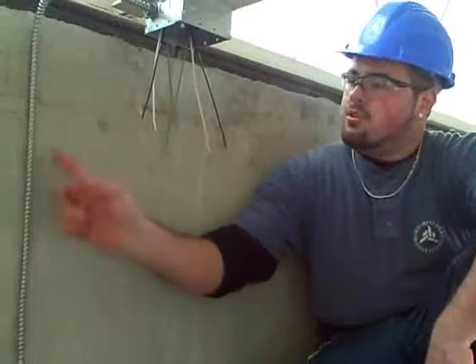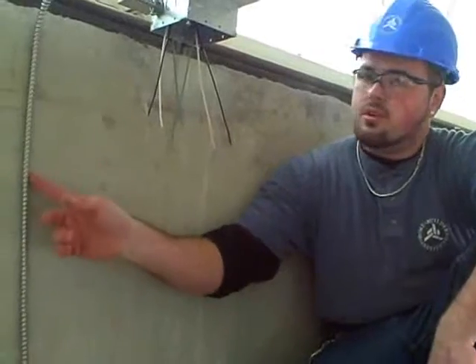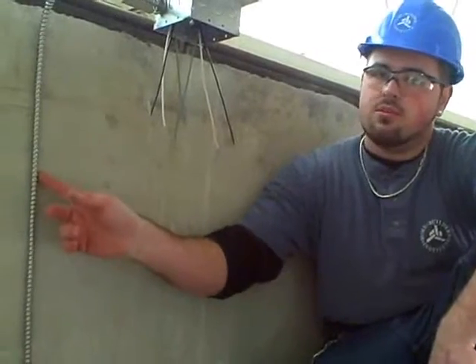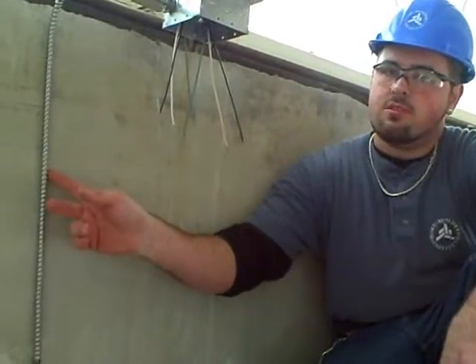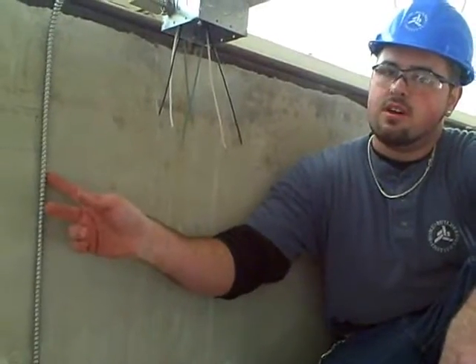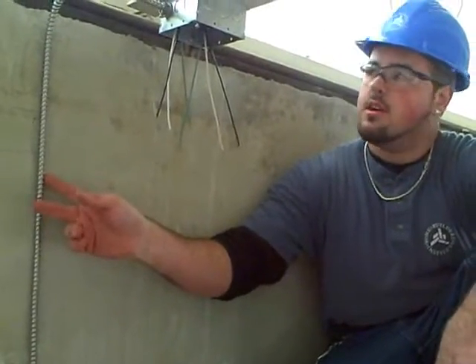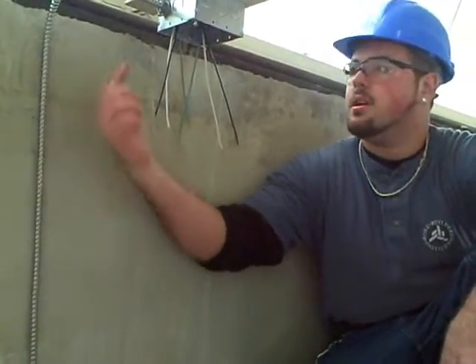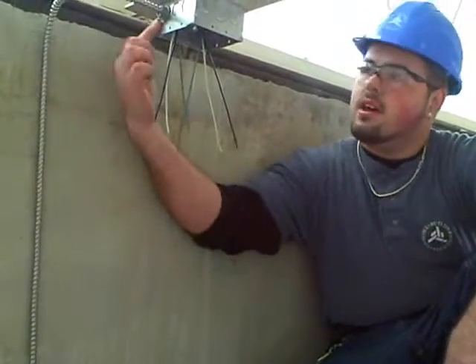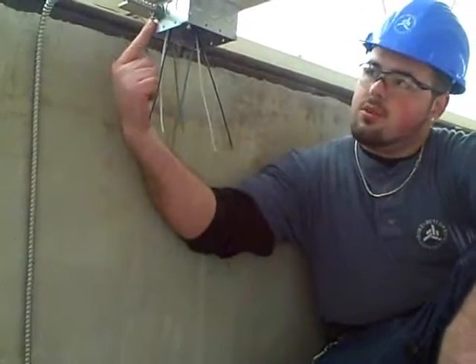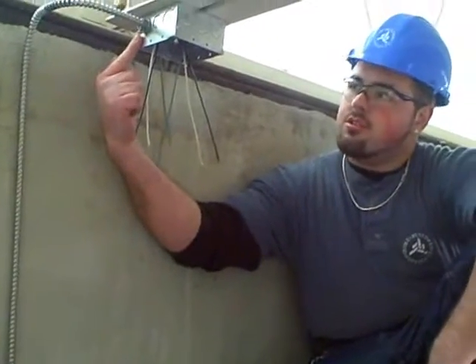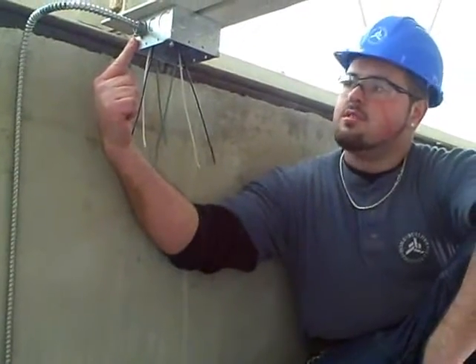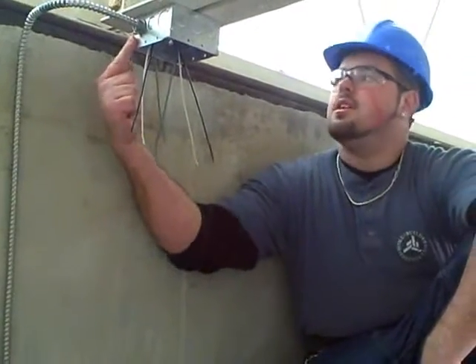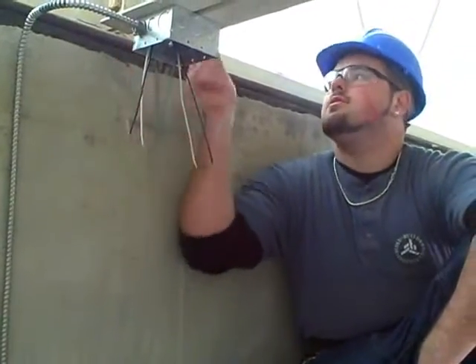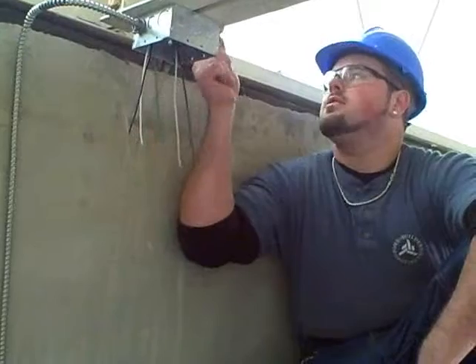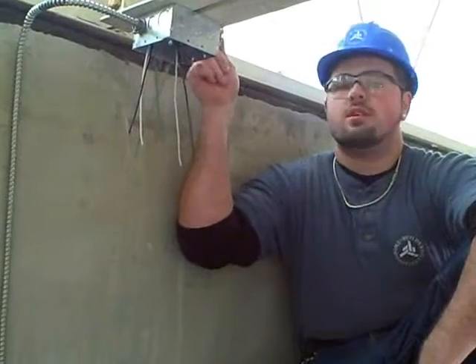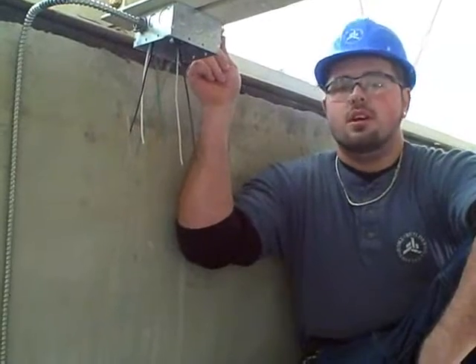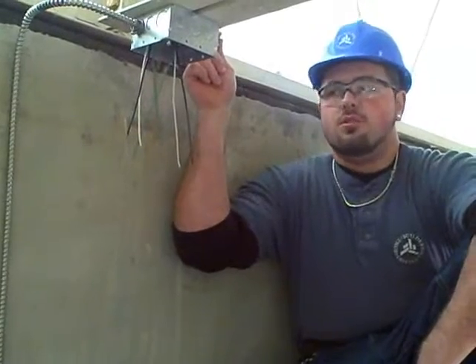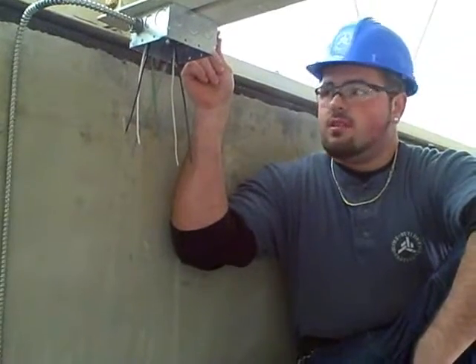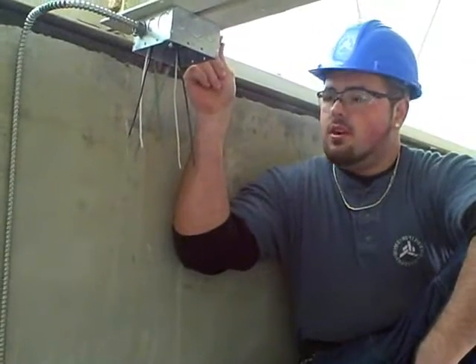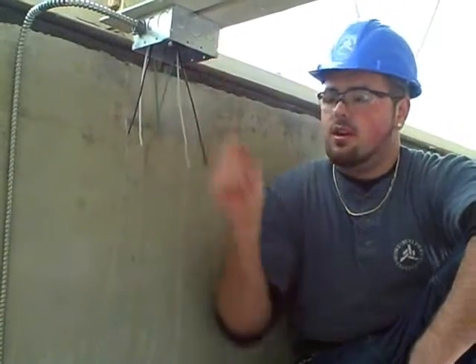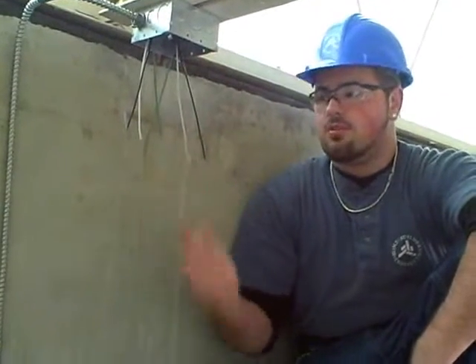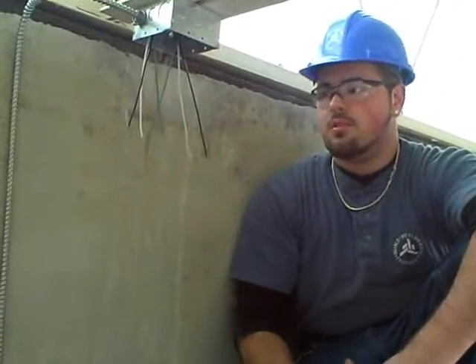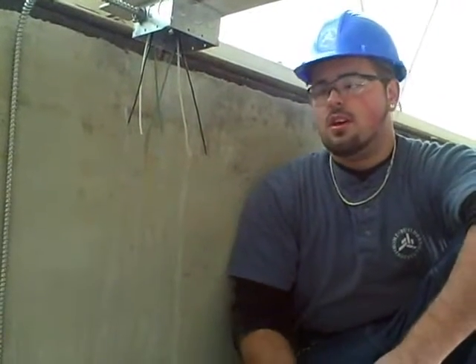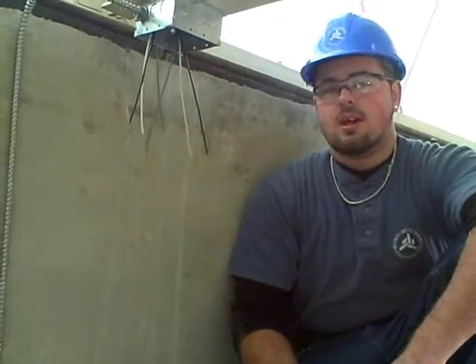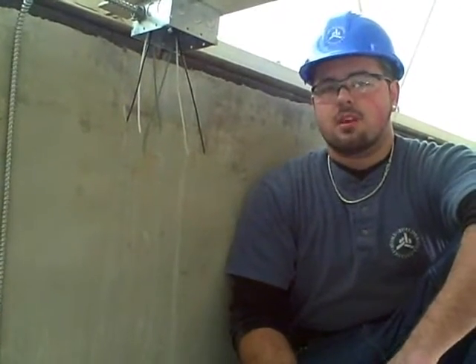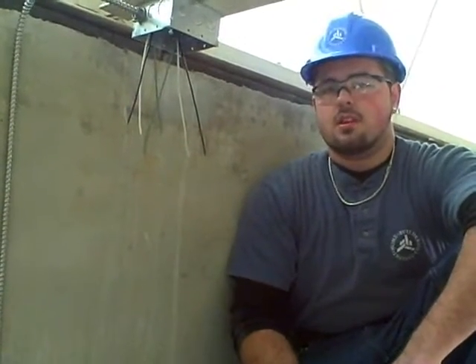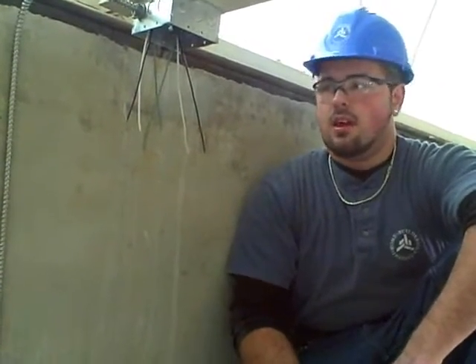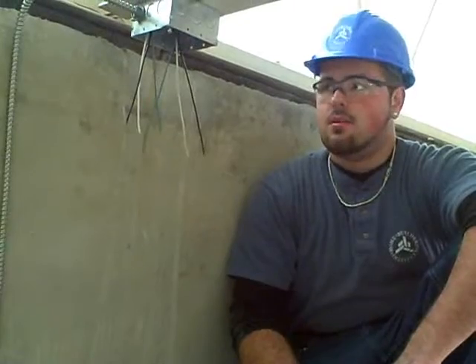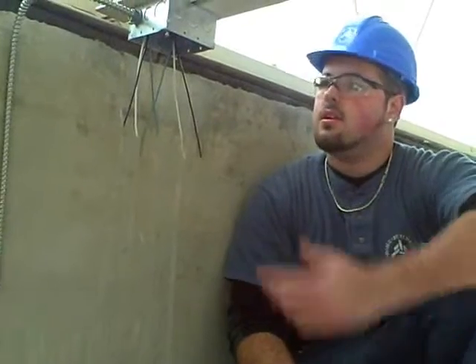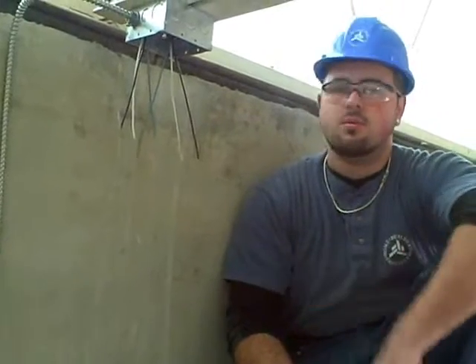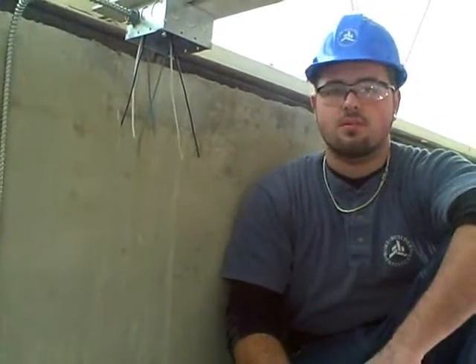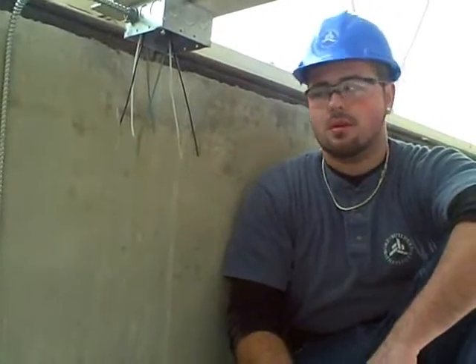This is our 120 volt supply coming into our junction box and this is going out to our lights. I'm going to strip these, cap them together and we'll be ready to flip them on.